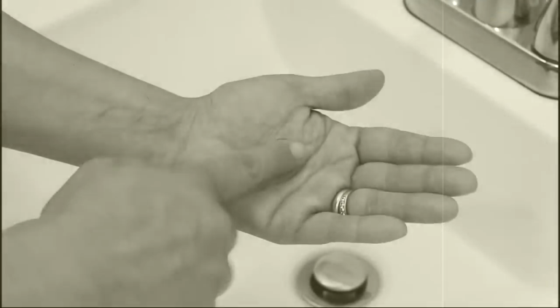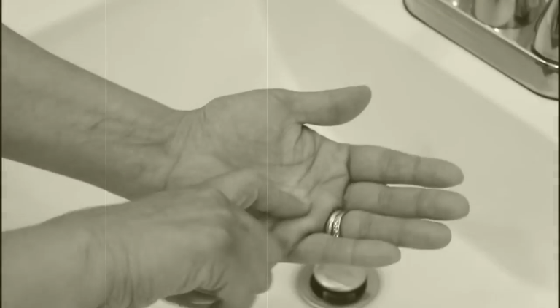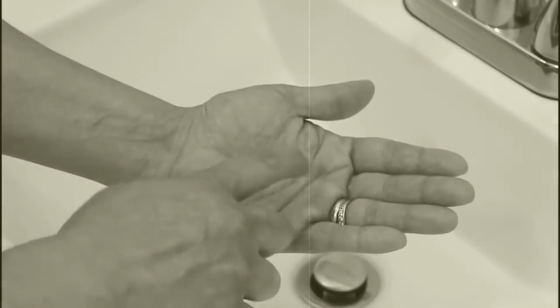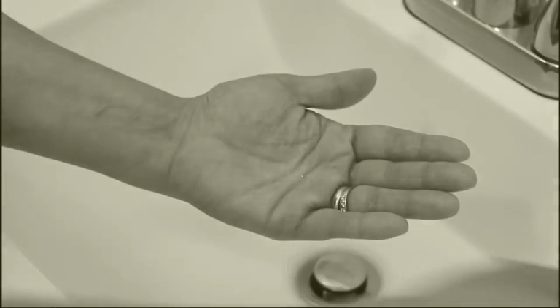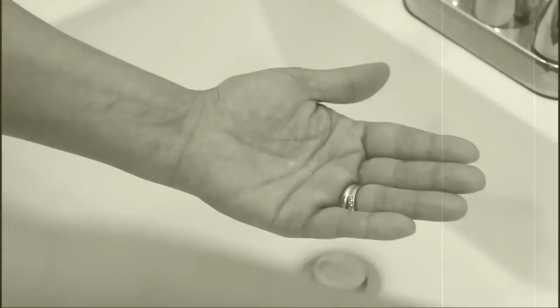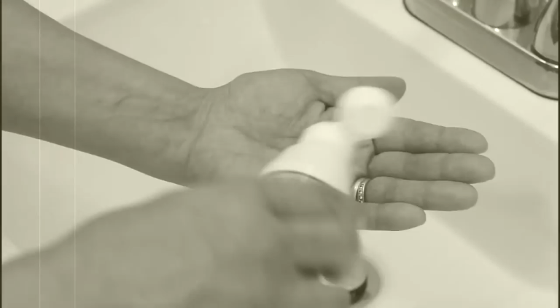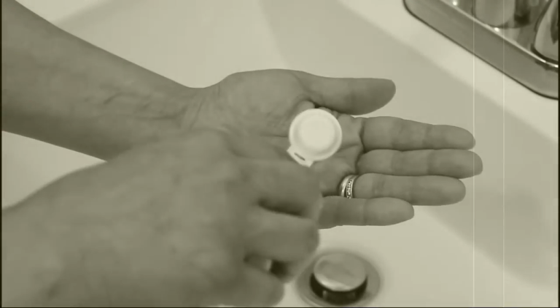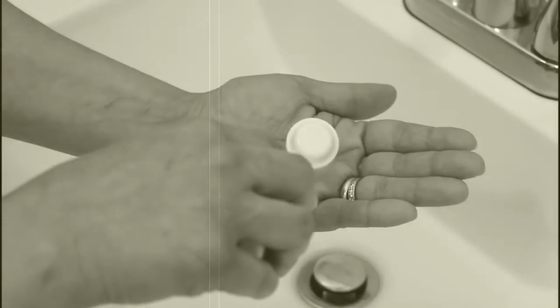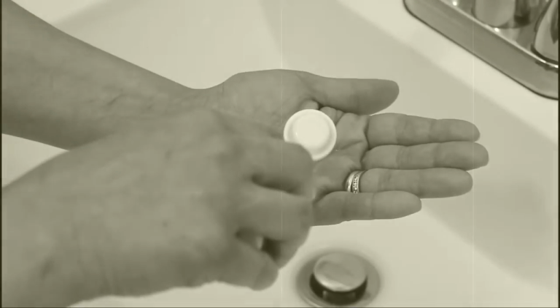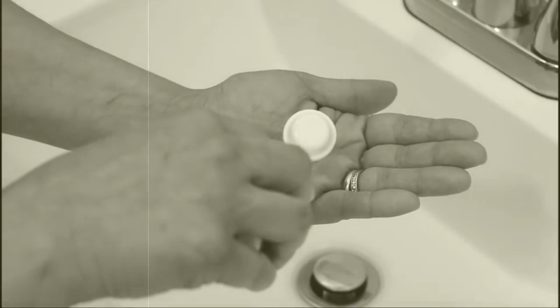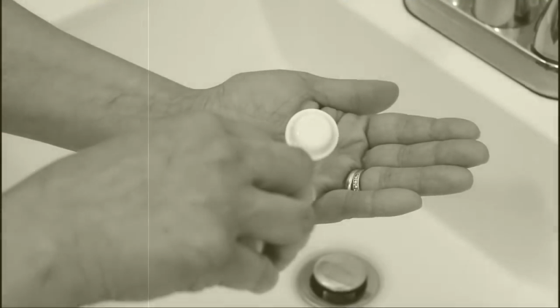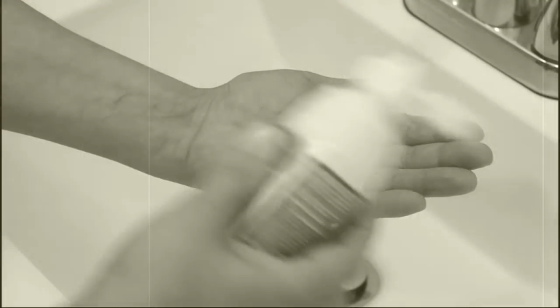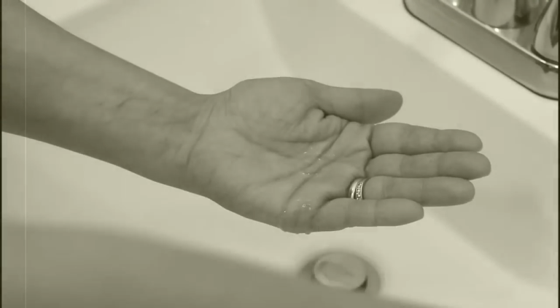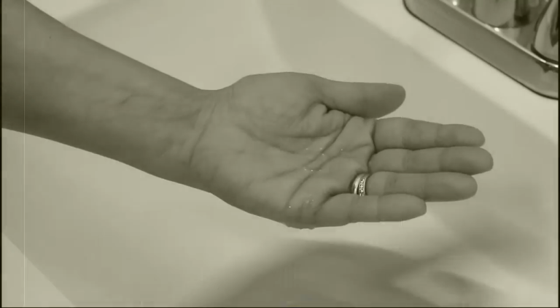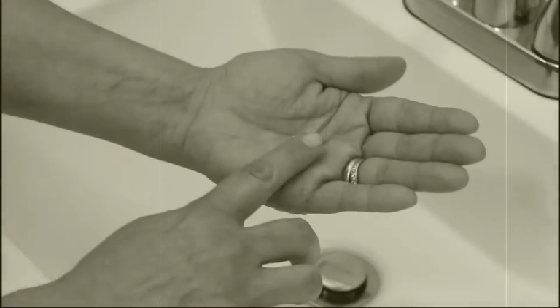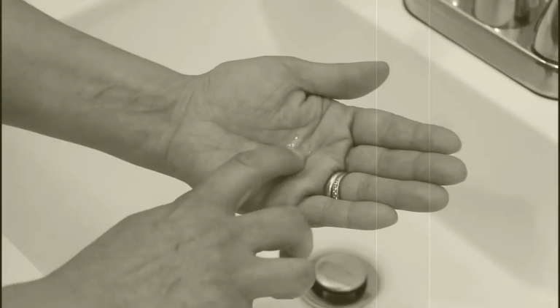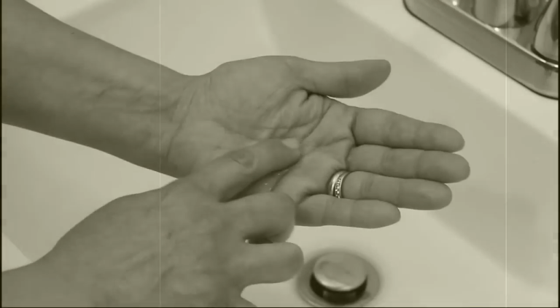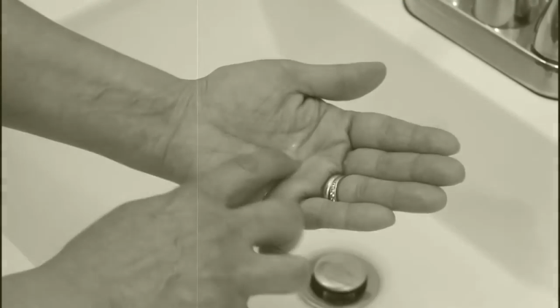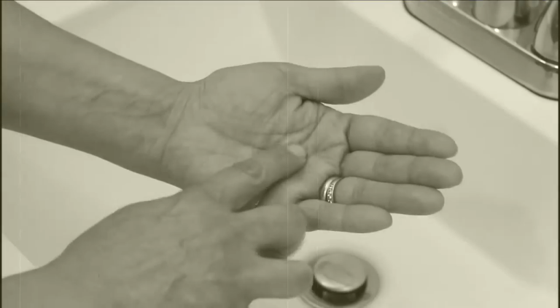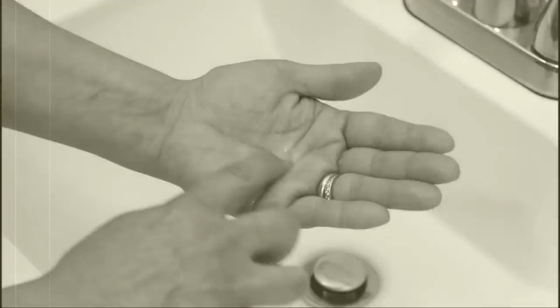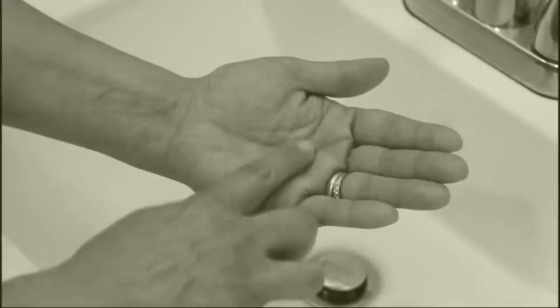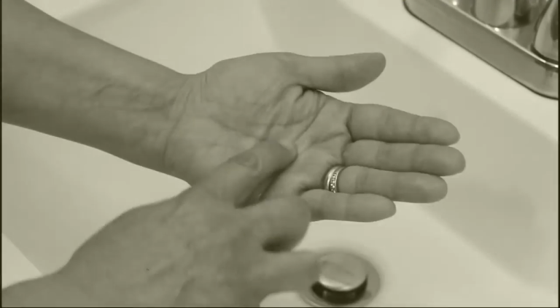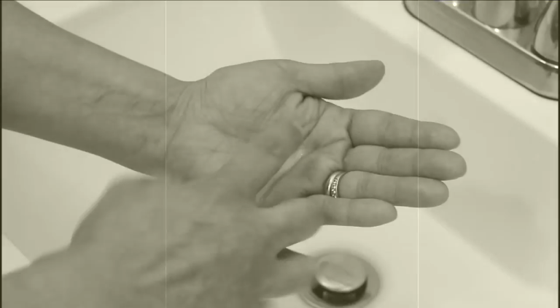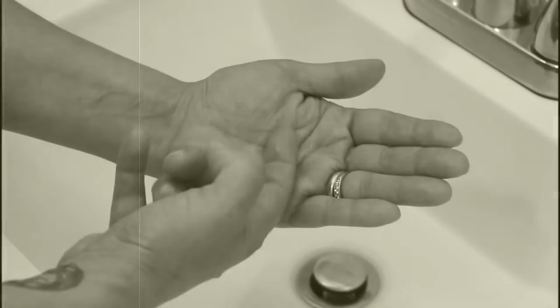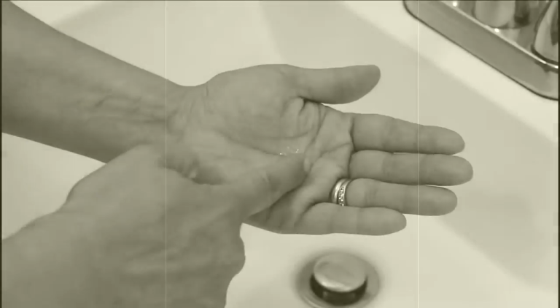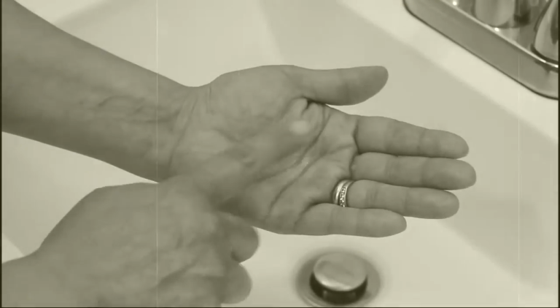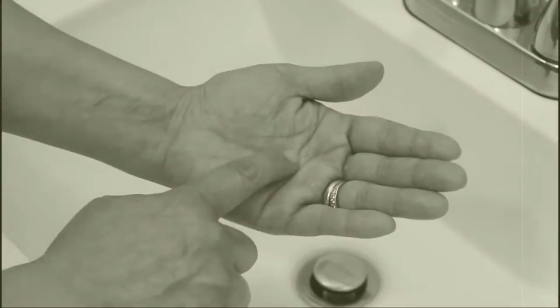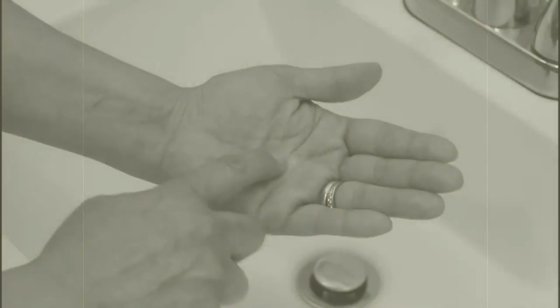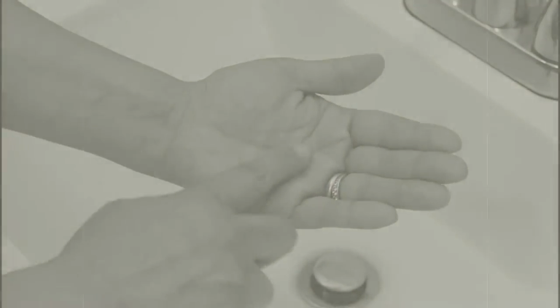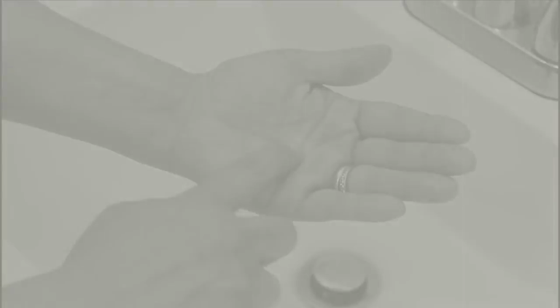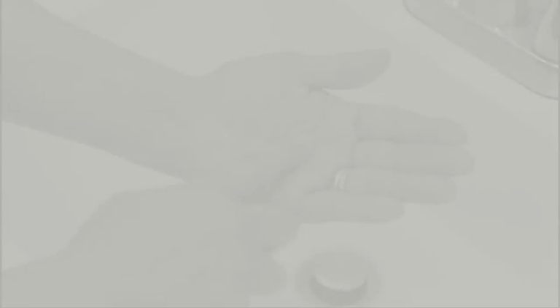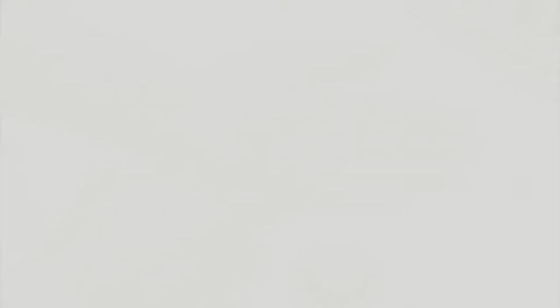The traditional way to disinfect contact lenses is to place the lens in the palm of the hand and rub. This is time consuming and often leads to torn, frayed and damaged lenses.